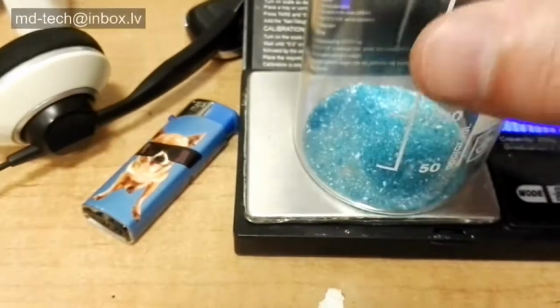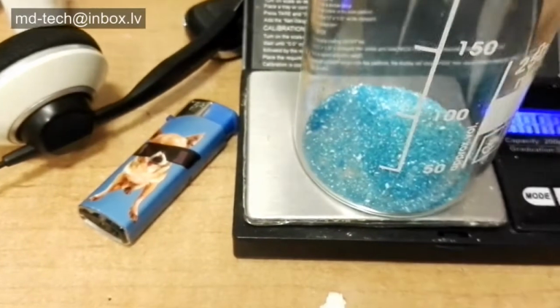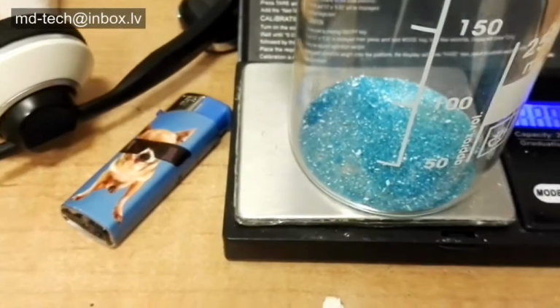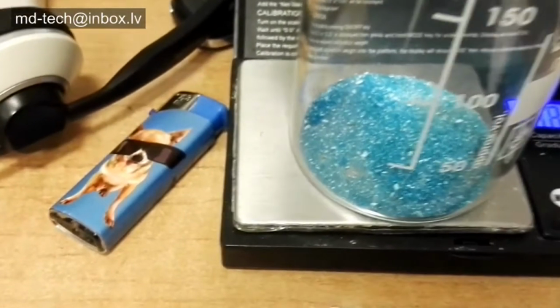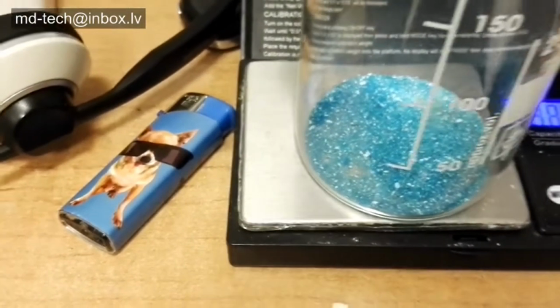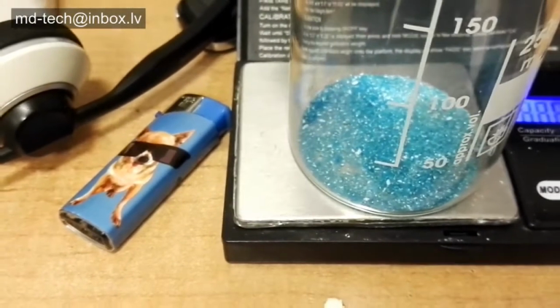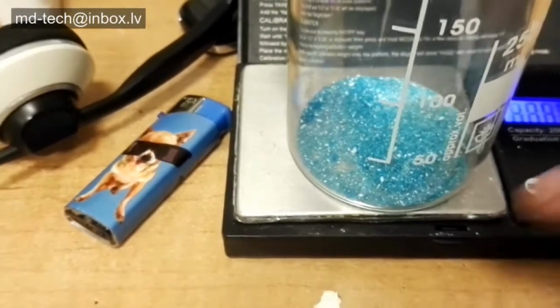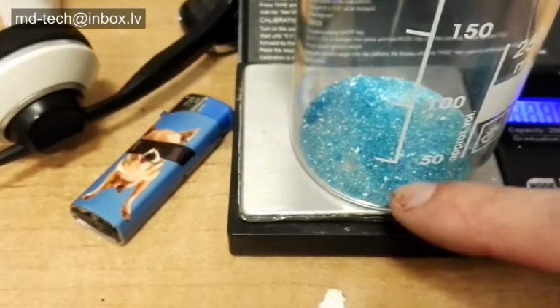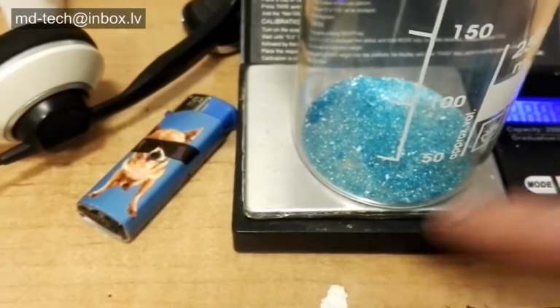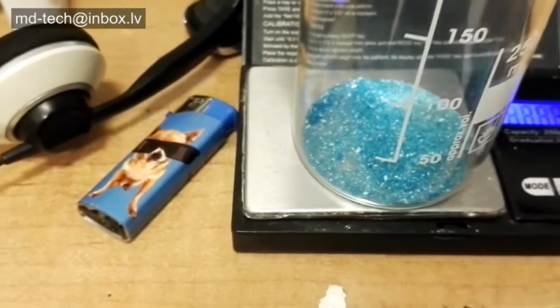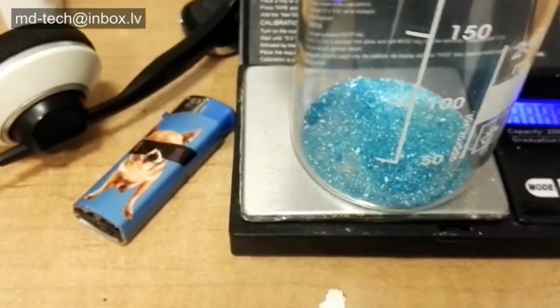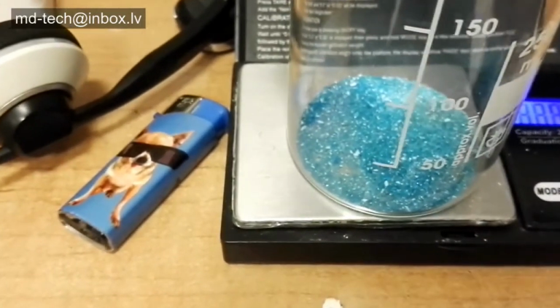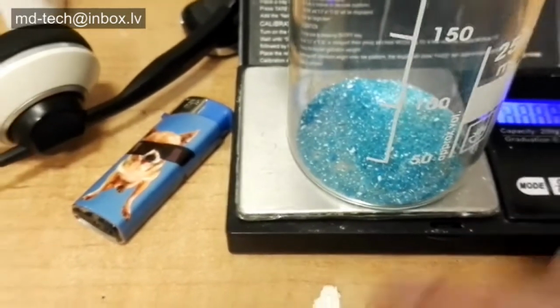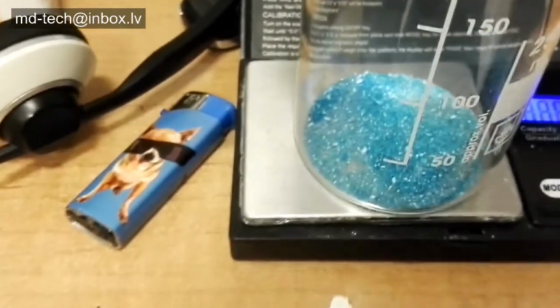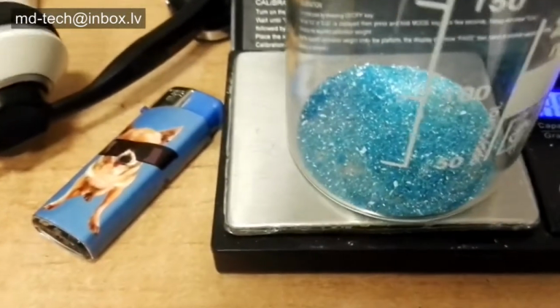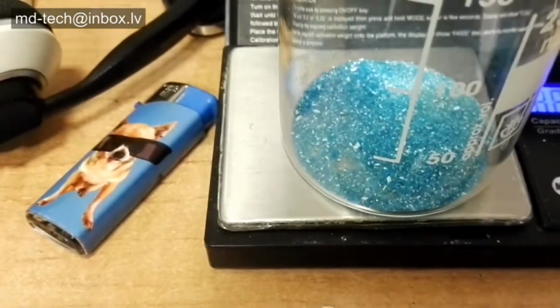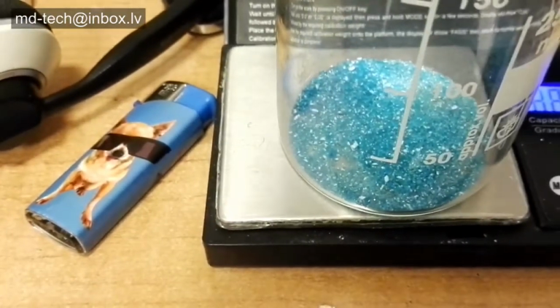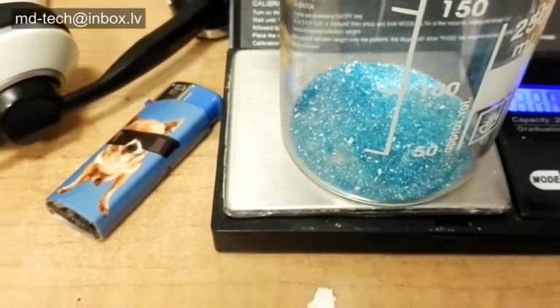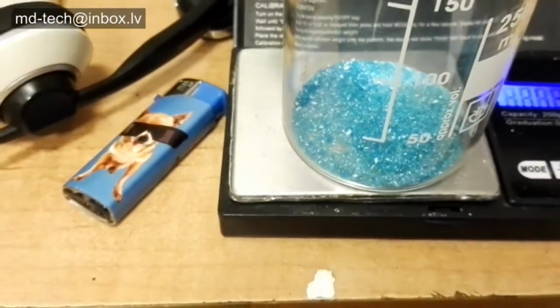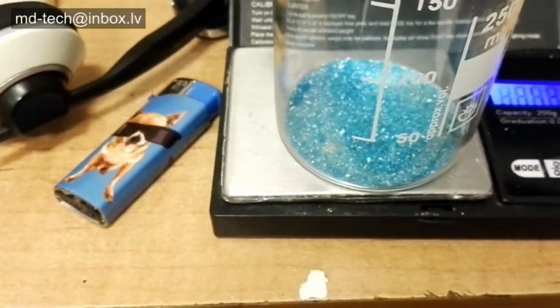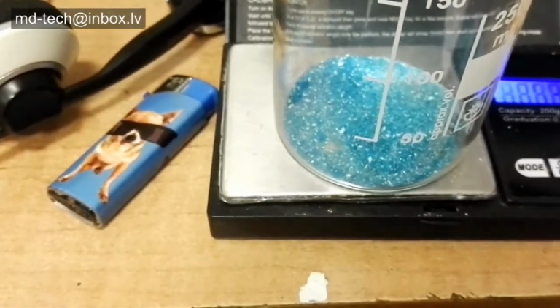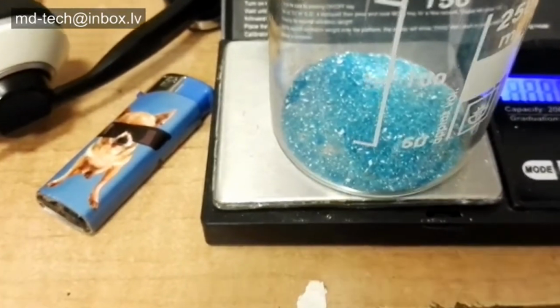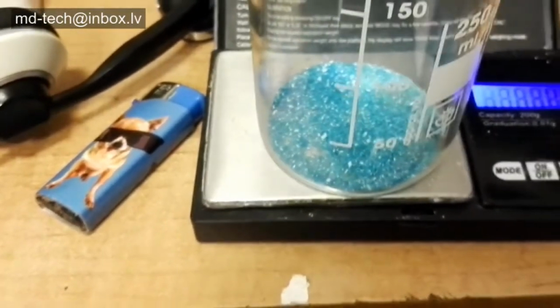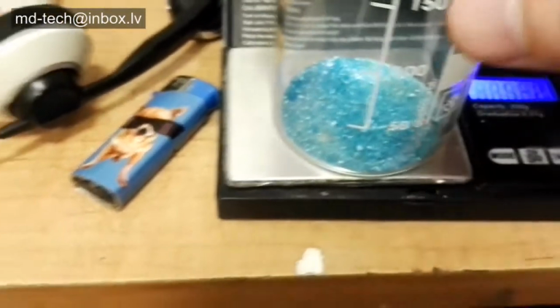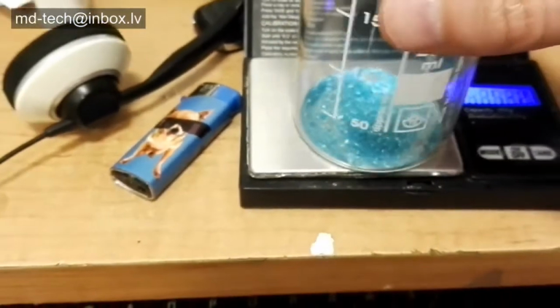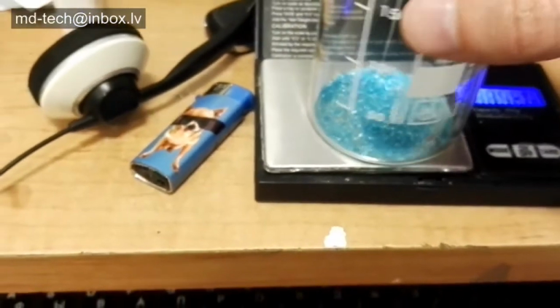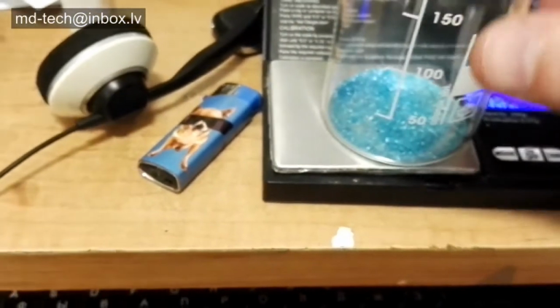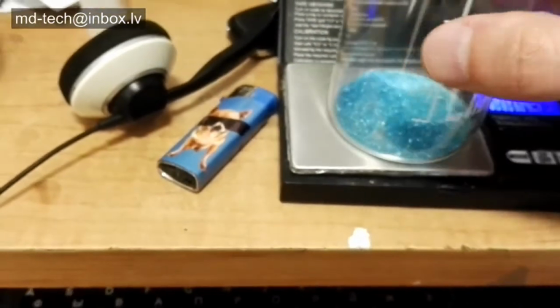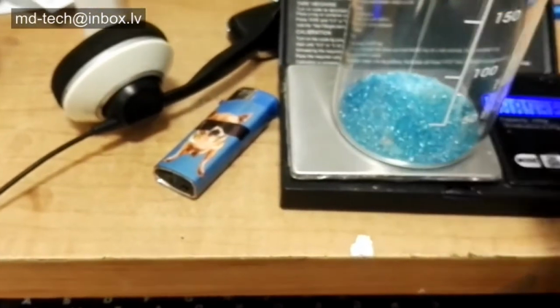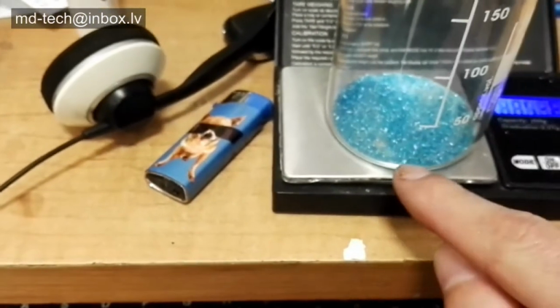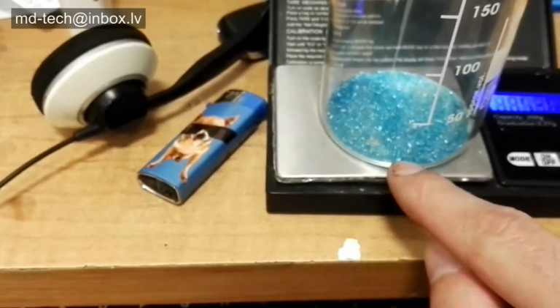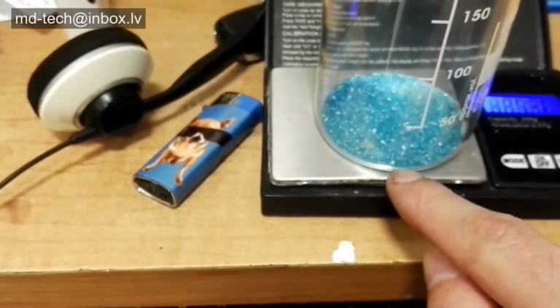Today I show how to make copper nanoparticles, about 100 nanometers. First you need to dissolve copper sulfate in water. I use 2 grams of copper sulfate in 4 milliliters of water.